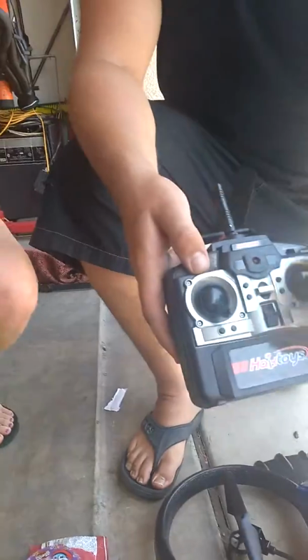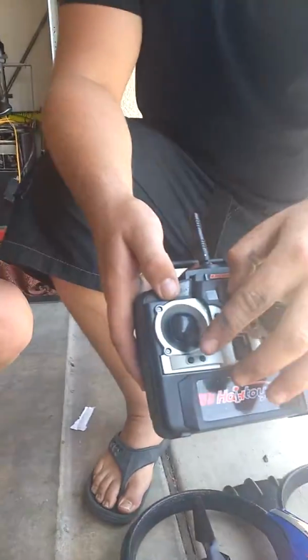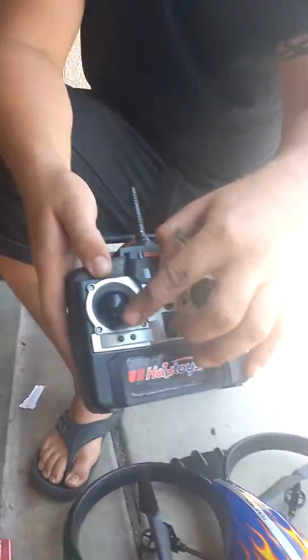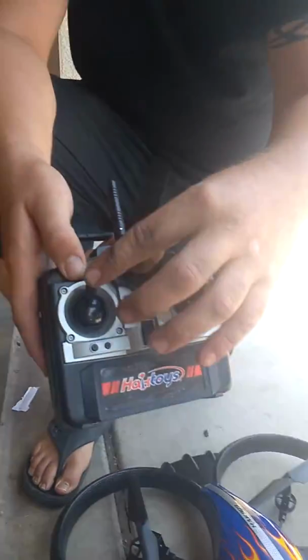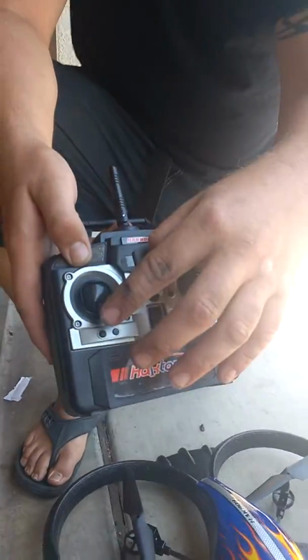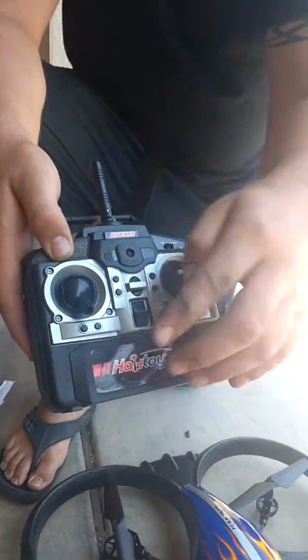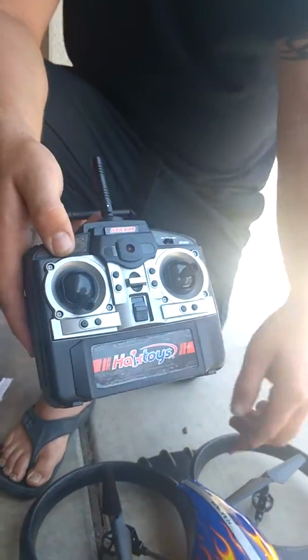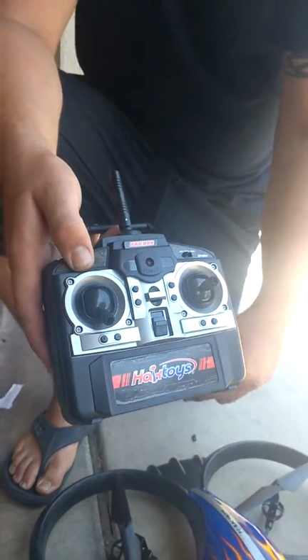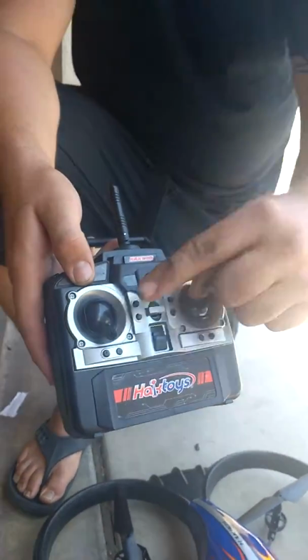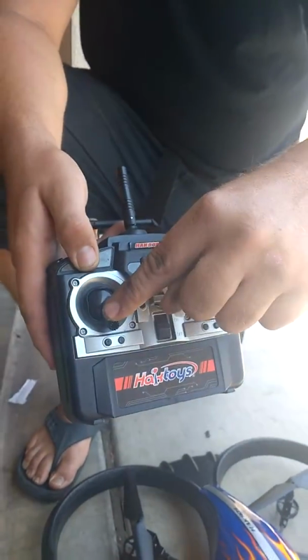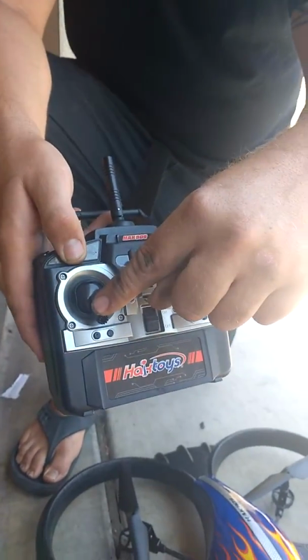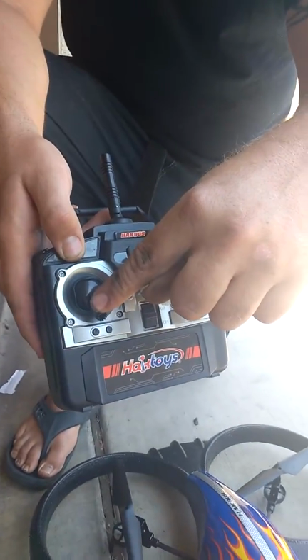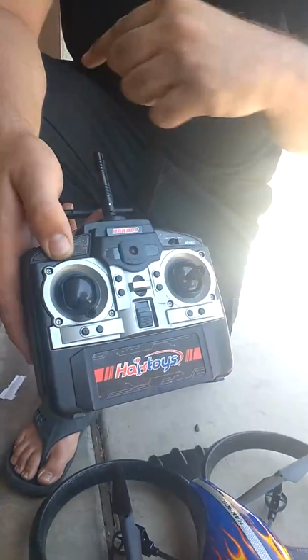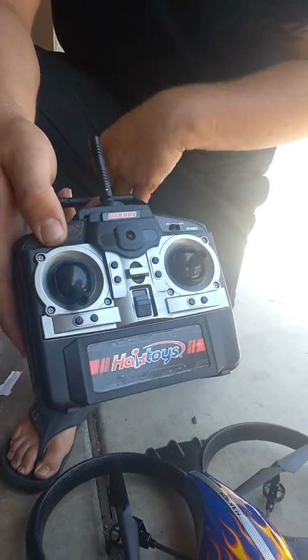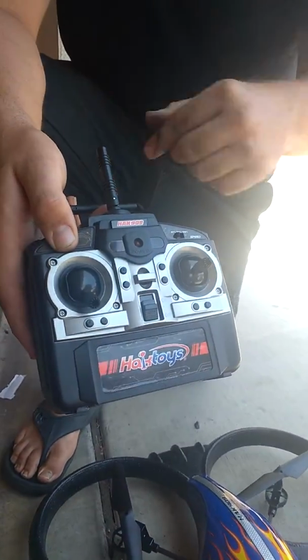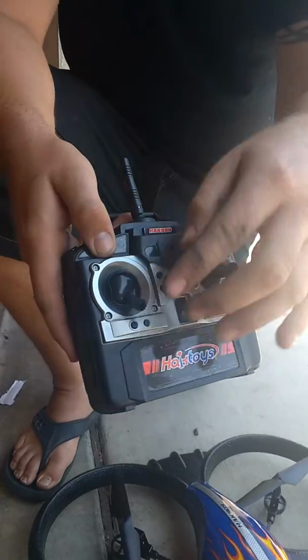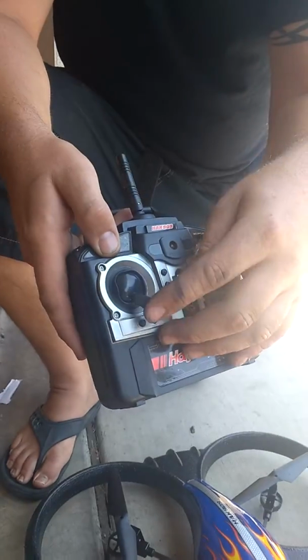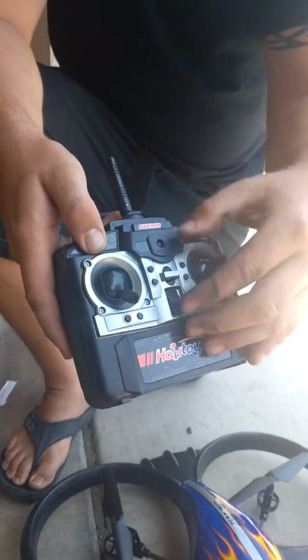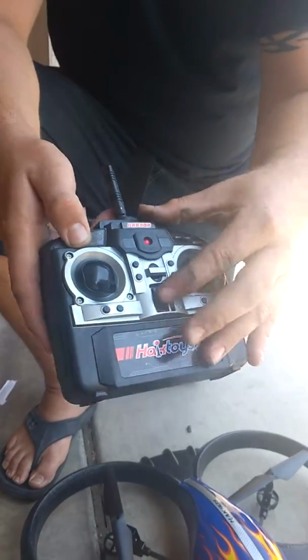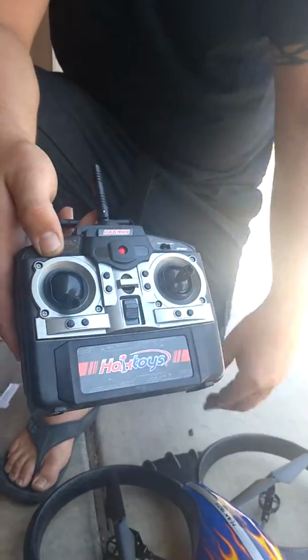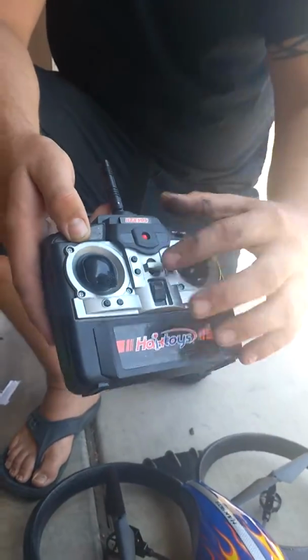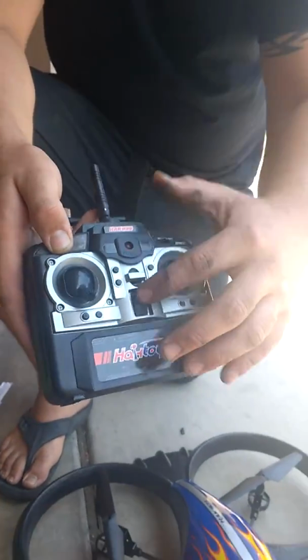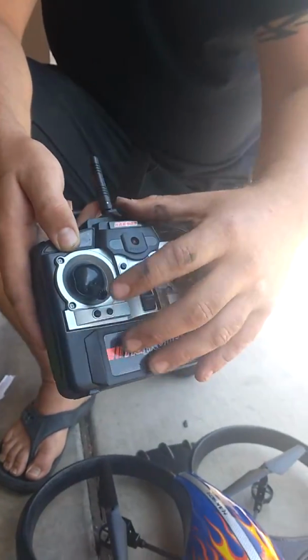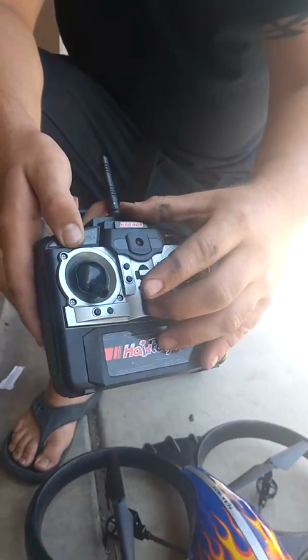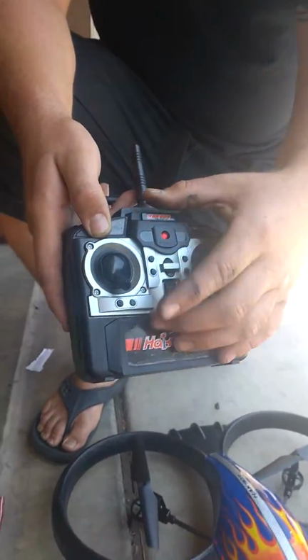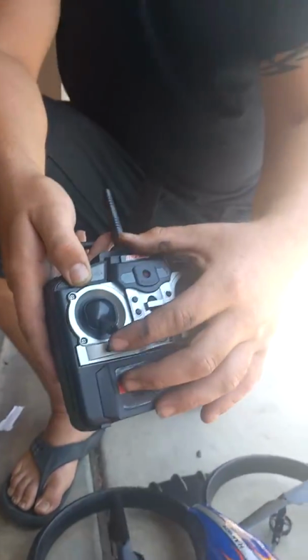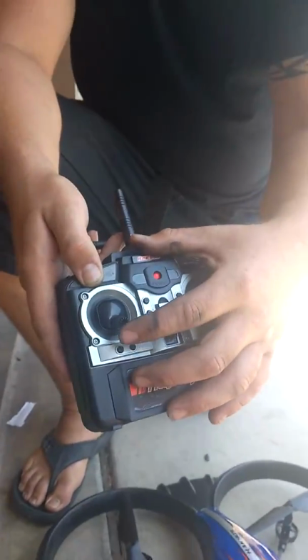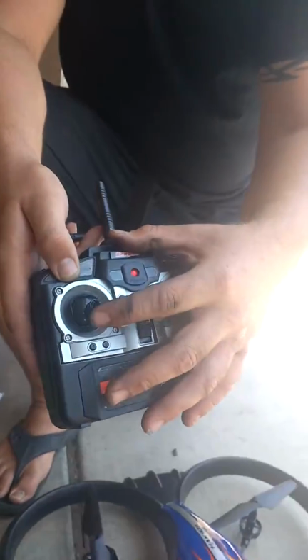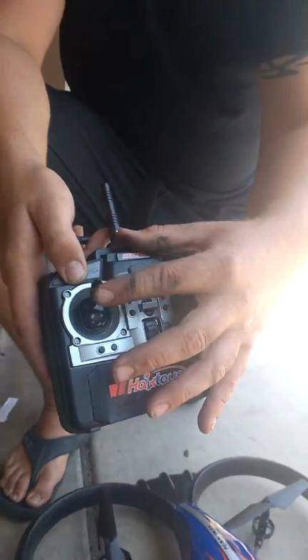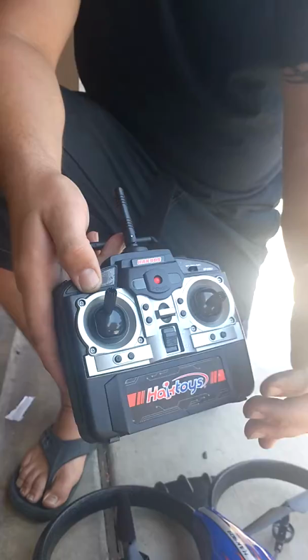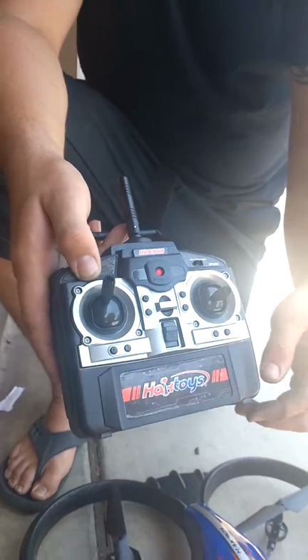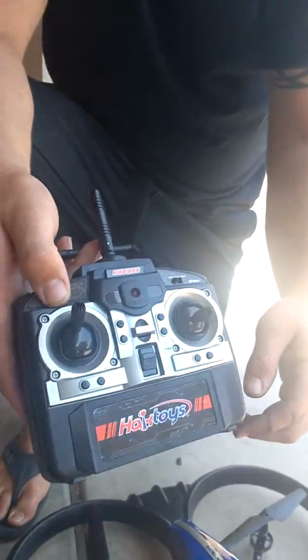And here's your throttle. So whenever you start it, it should be in the down position, always. Because you don't want it to take off the second that you power it on. So once you power it on, you want to start throttling up and it's going to try to take off.